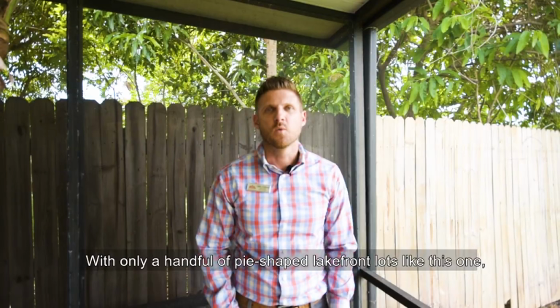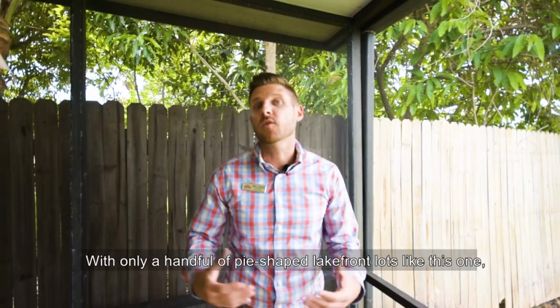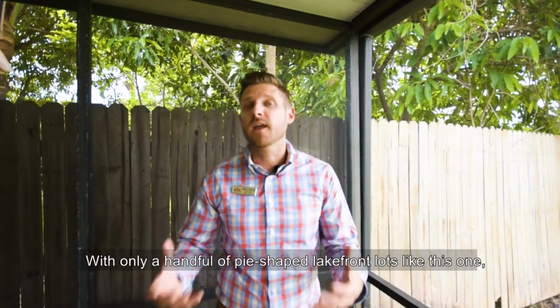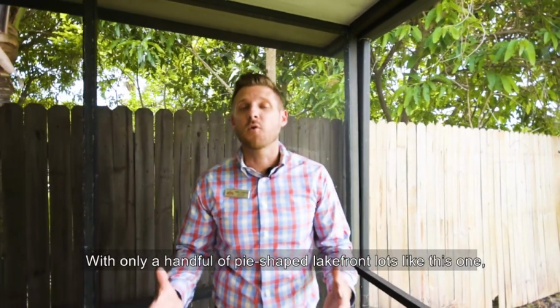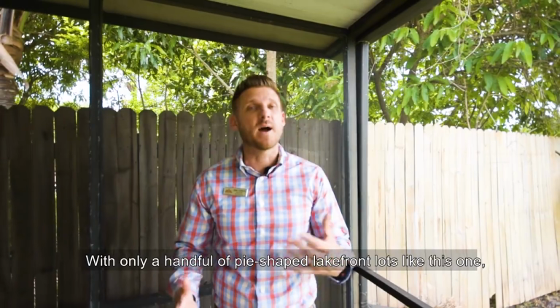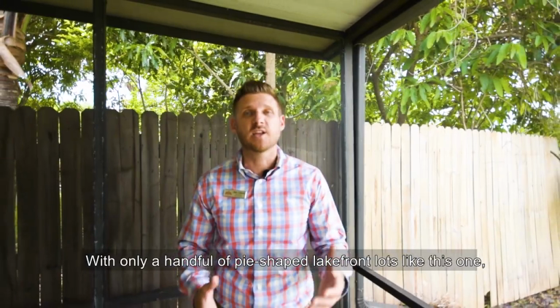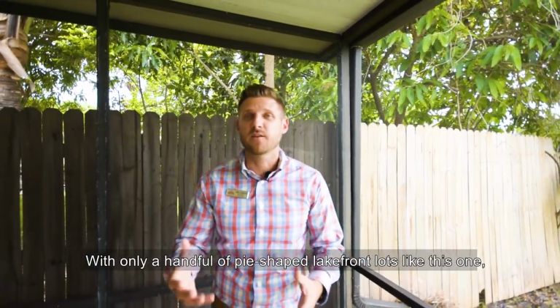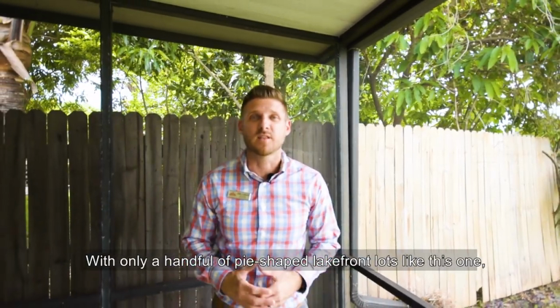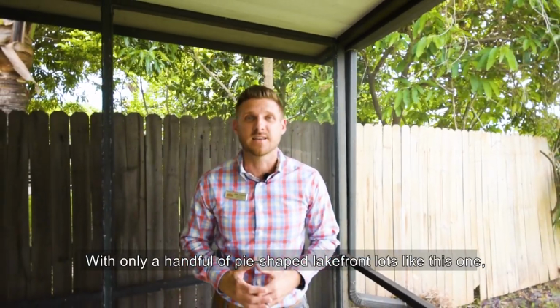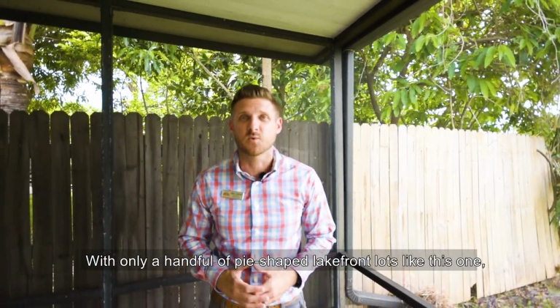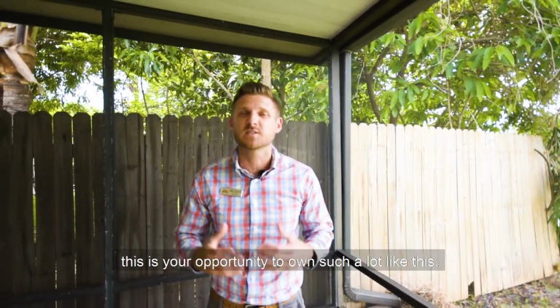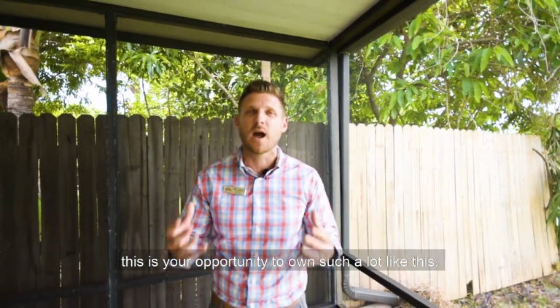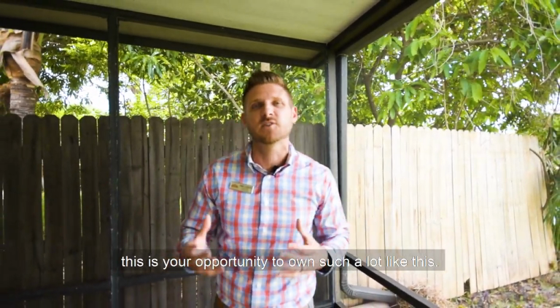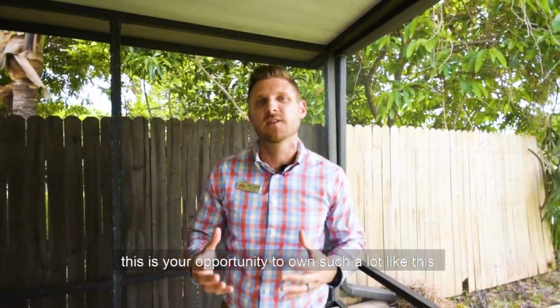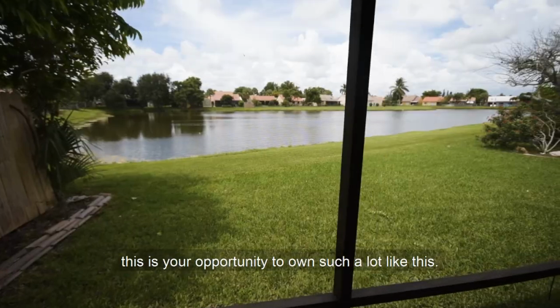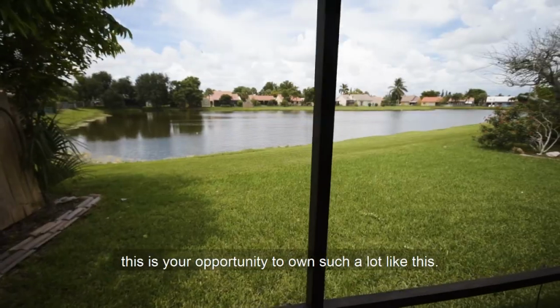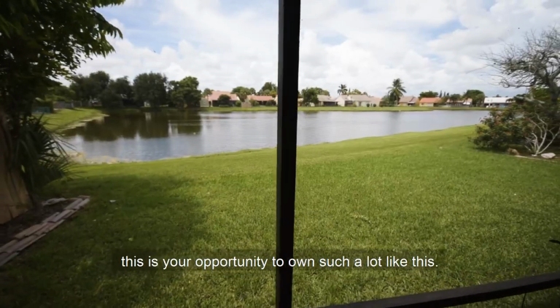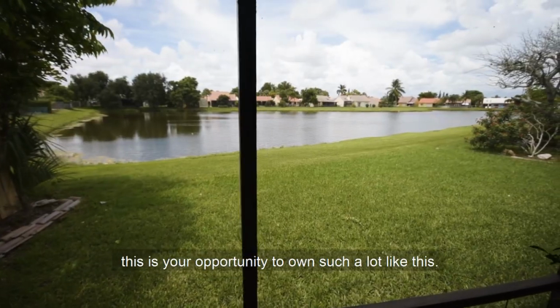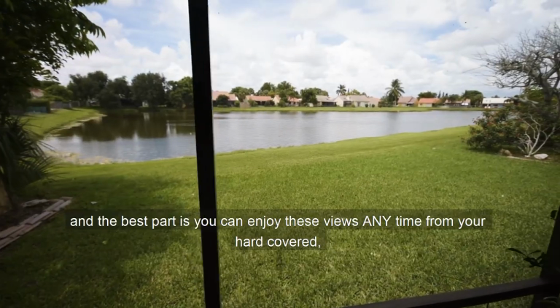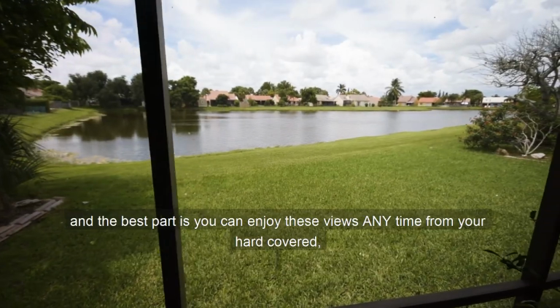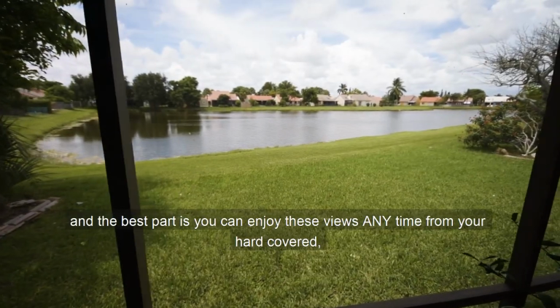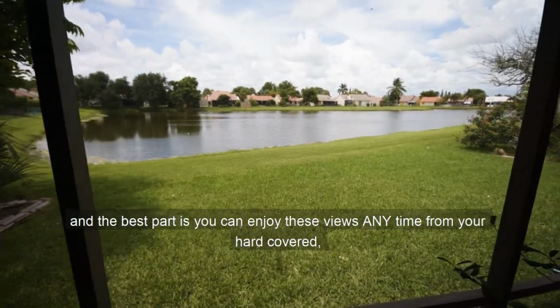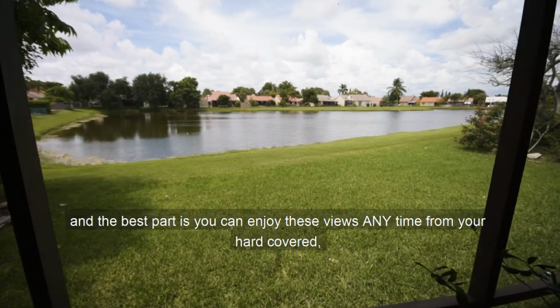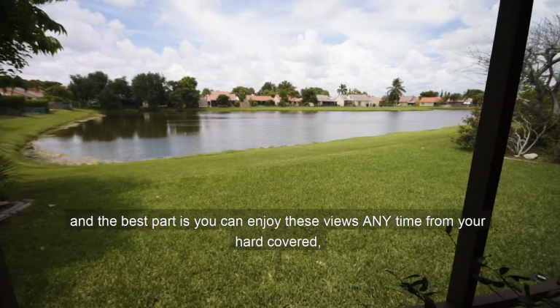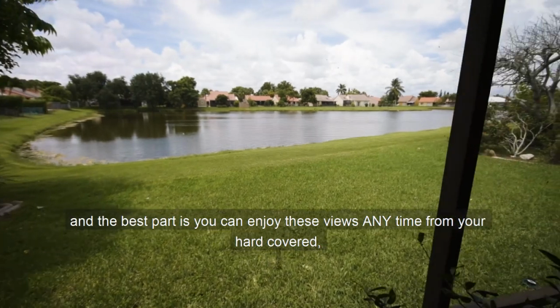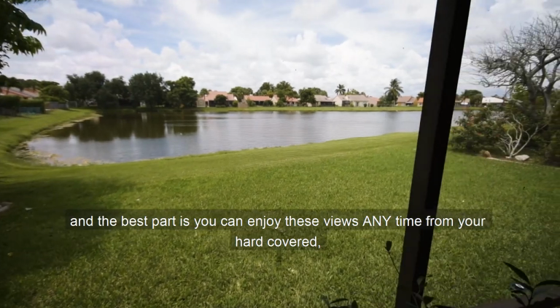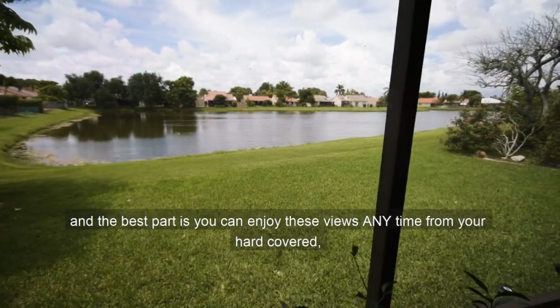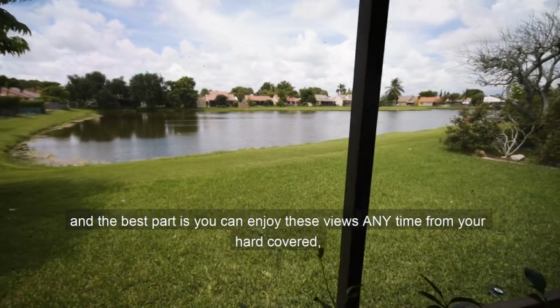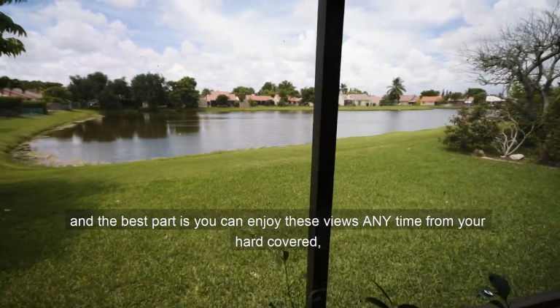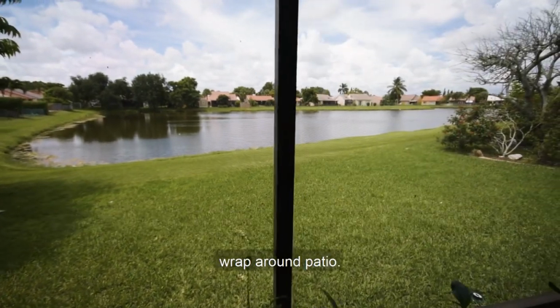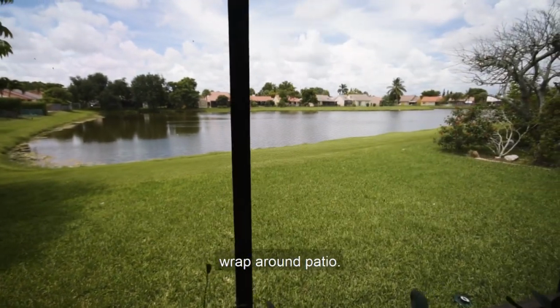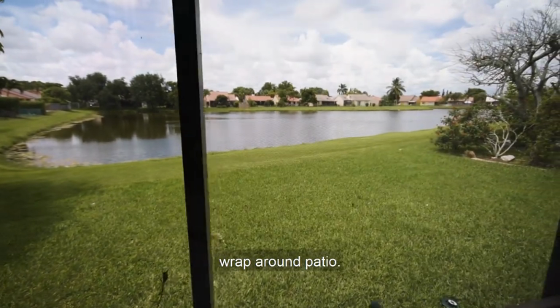With only a handful of pie-shaped lakefront lots like this one, this is your opportunity to own such a lot. And the best part is you can enjoy these views anytime from your hard-covered wraparound patio.